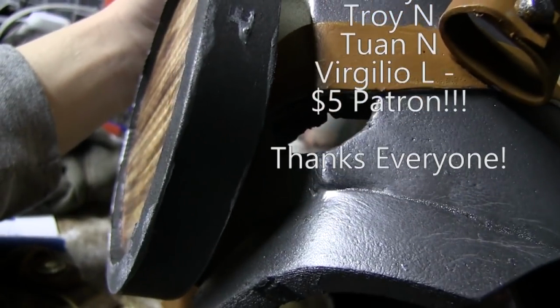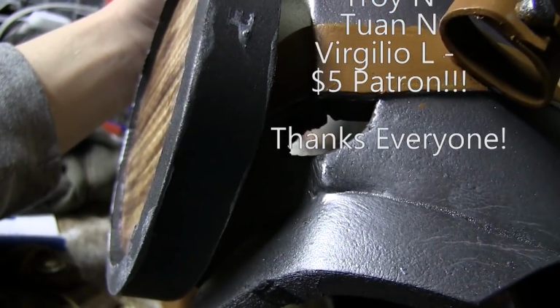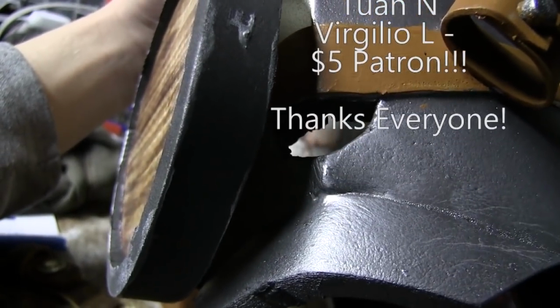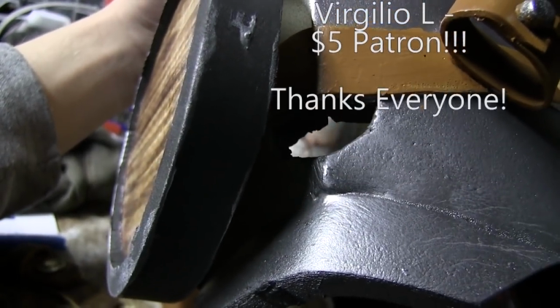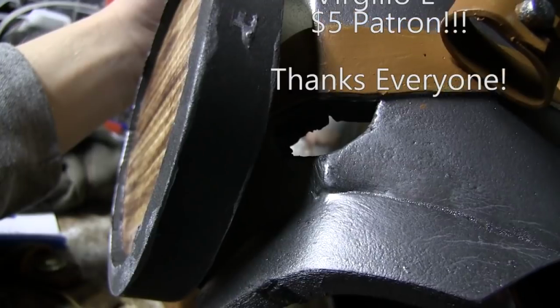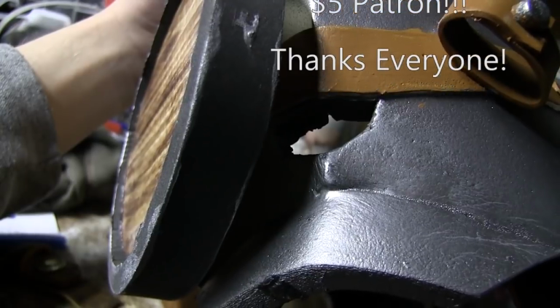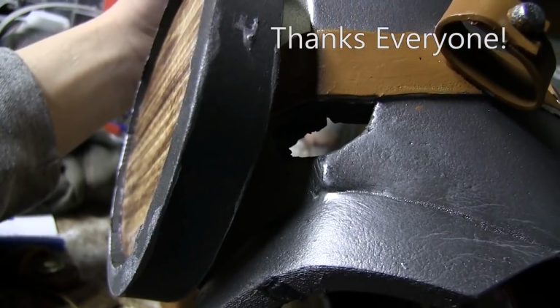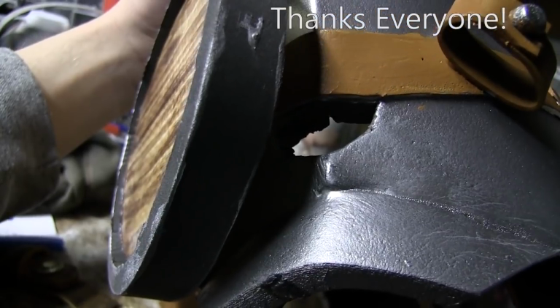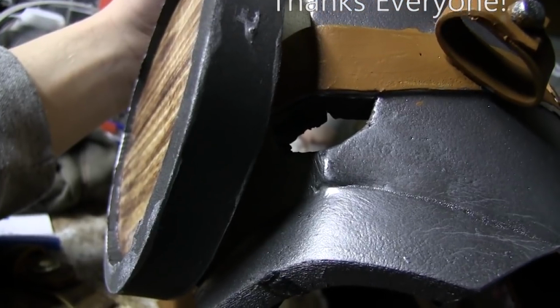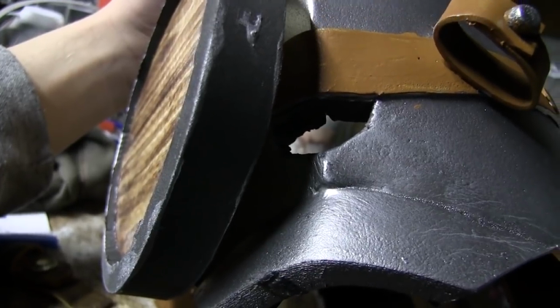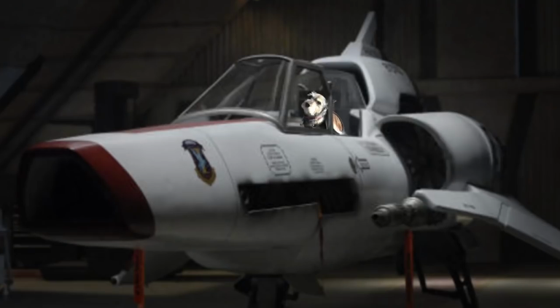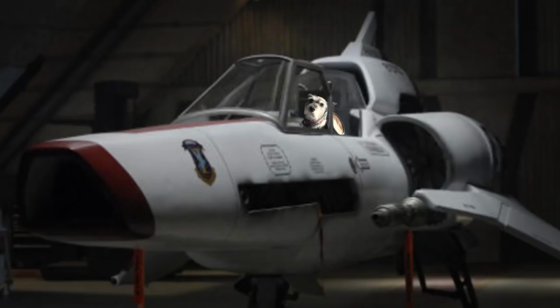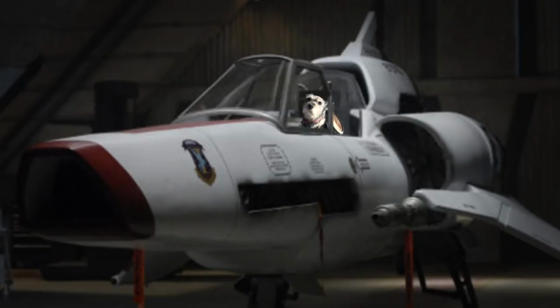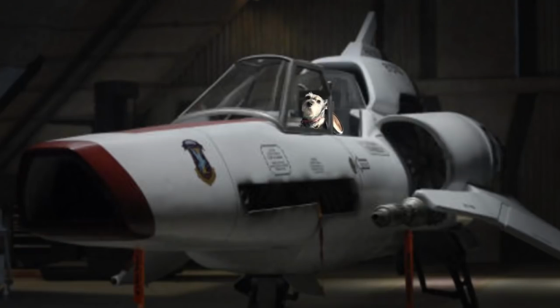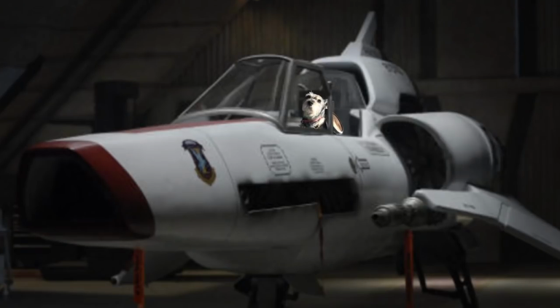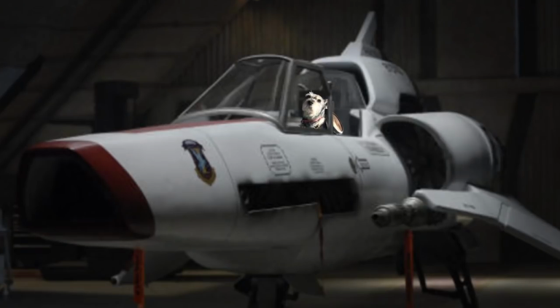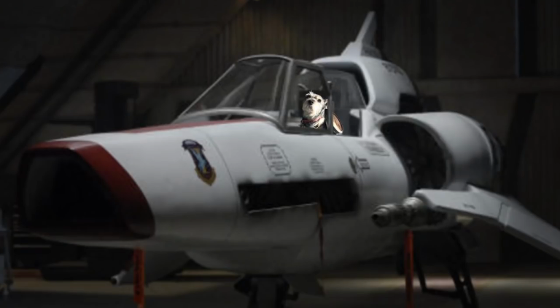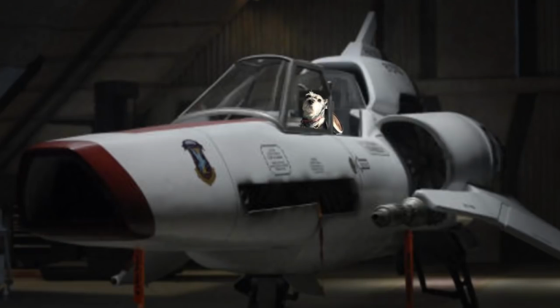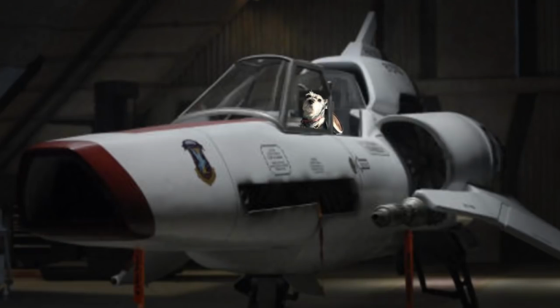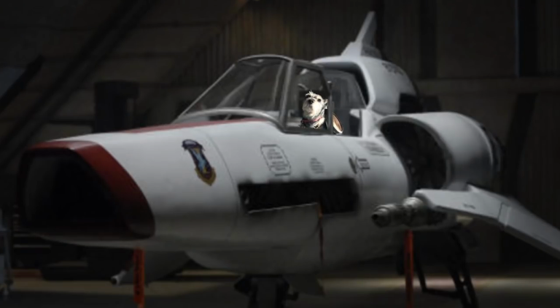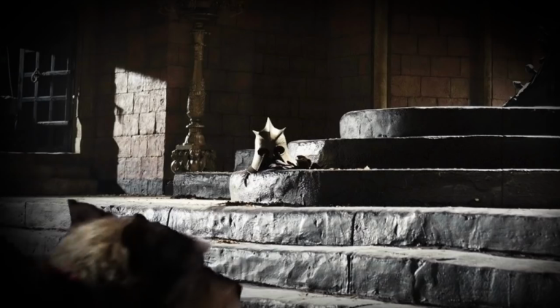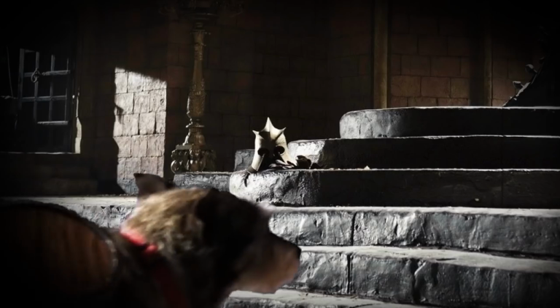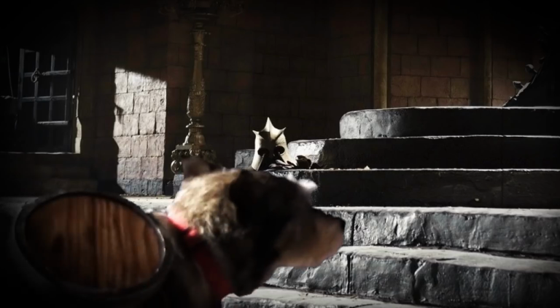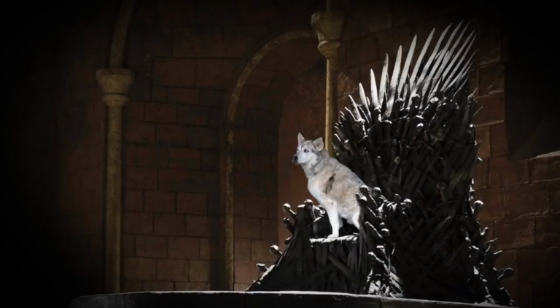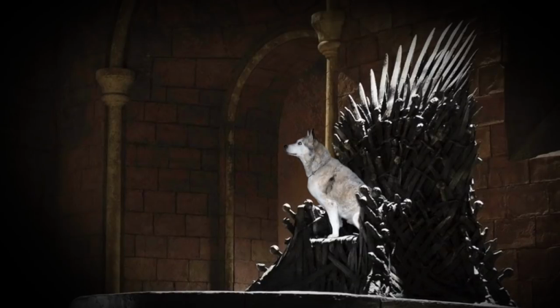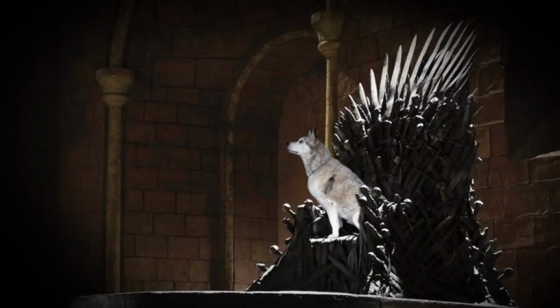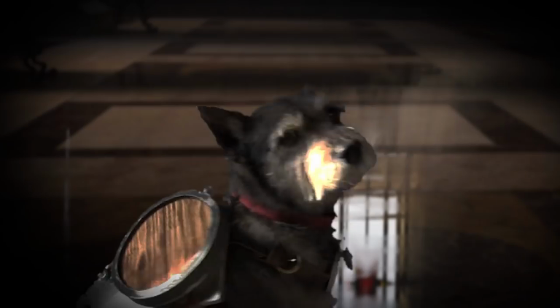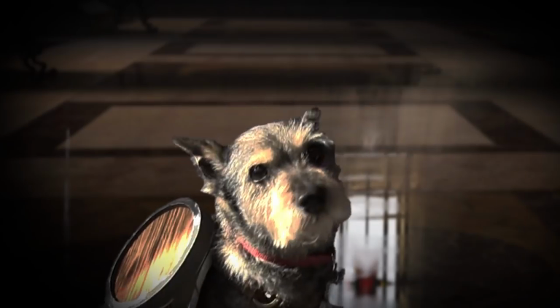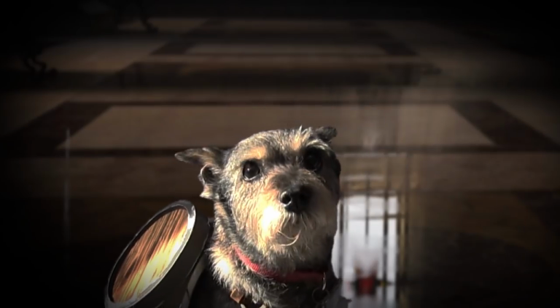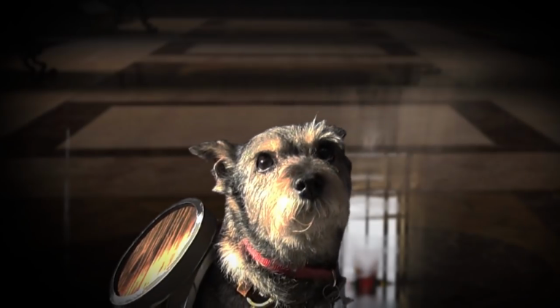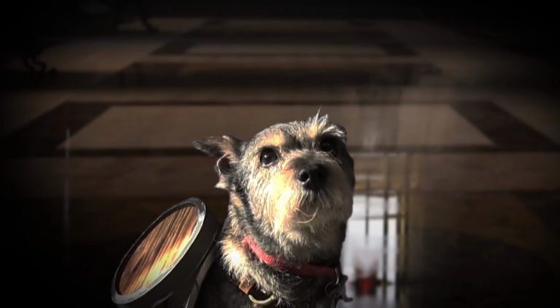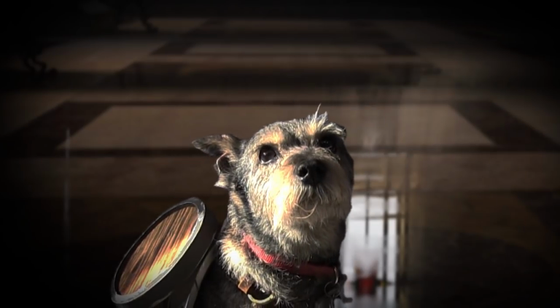And now I give you the Battledog Galactica — wait, wrong show. Behold, Buddy of House Schnaugarian.